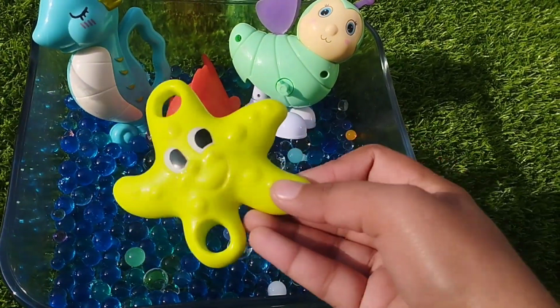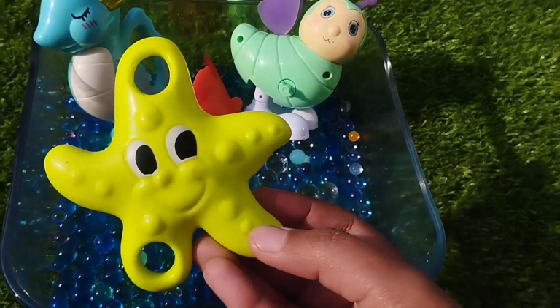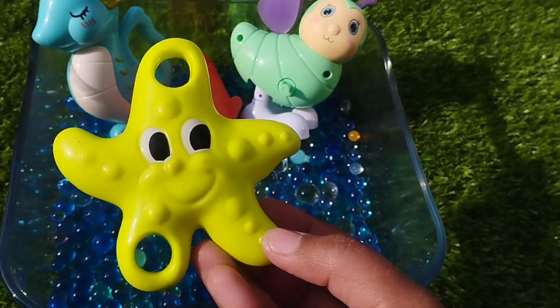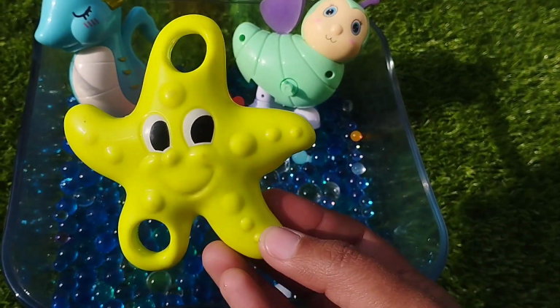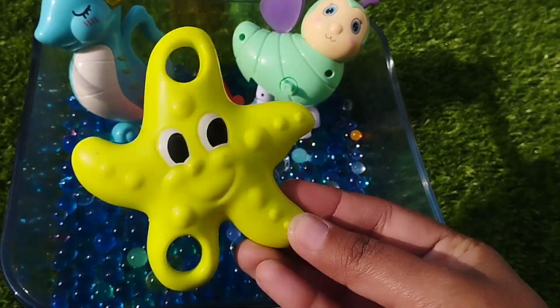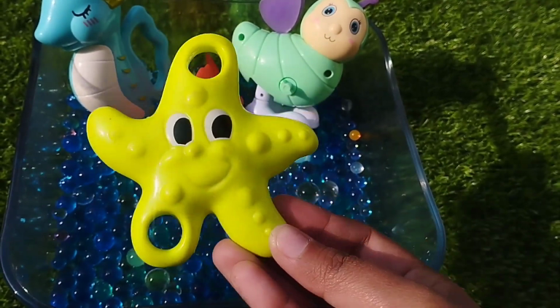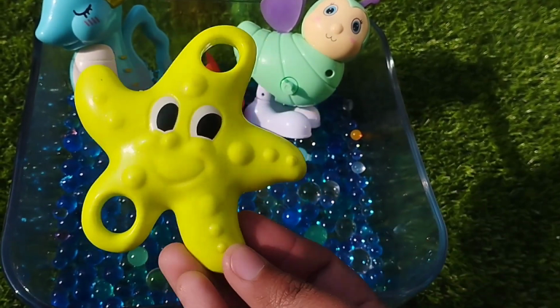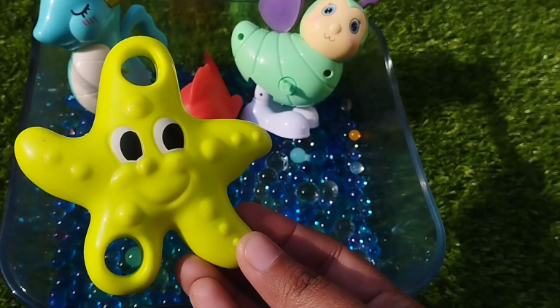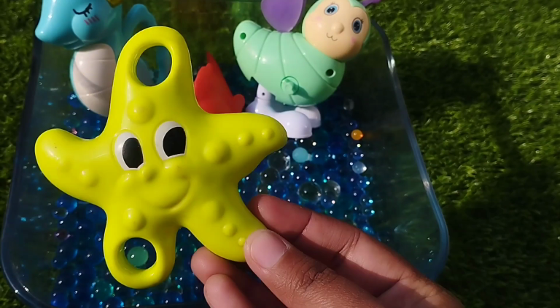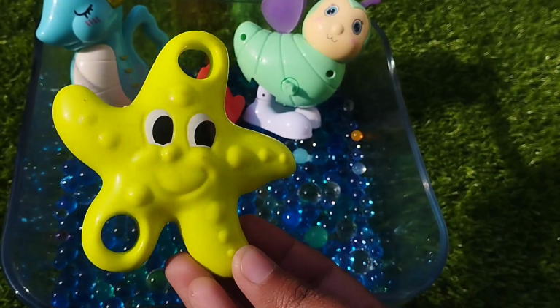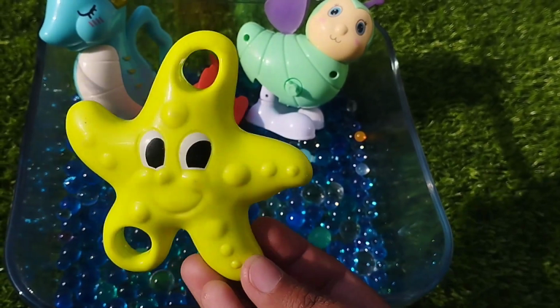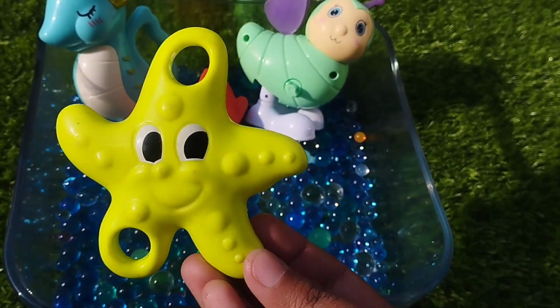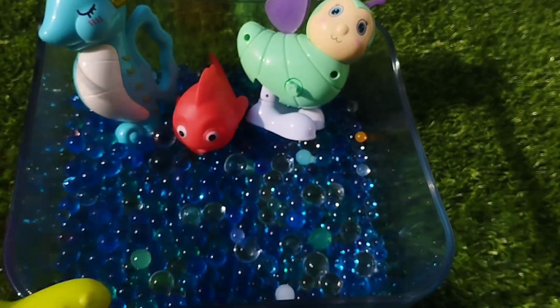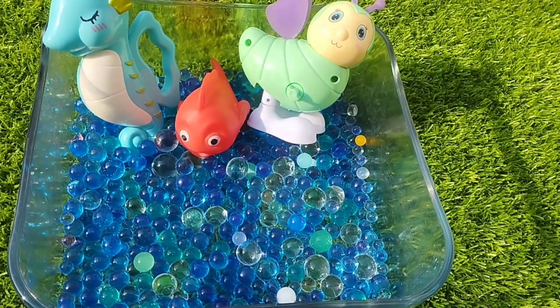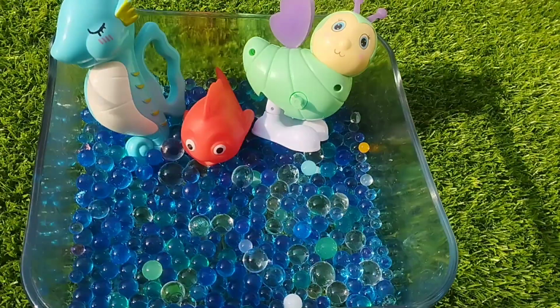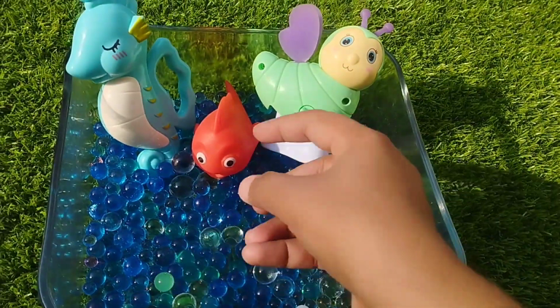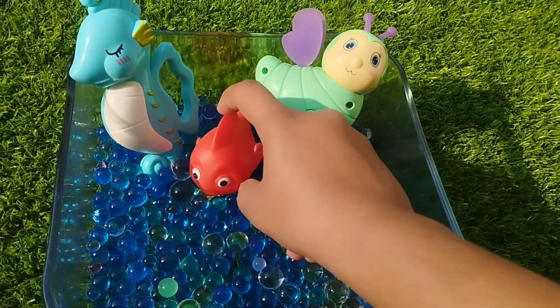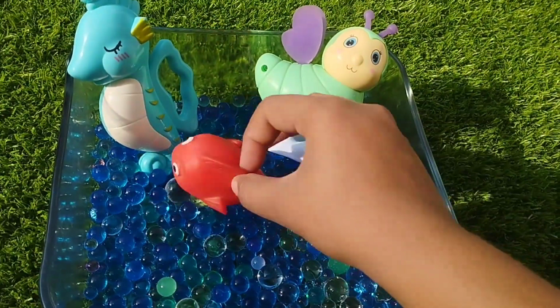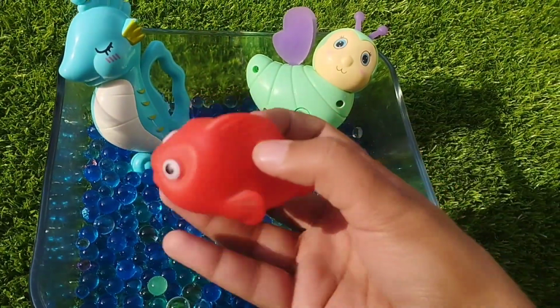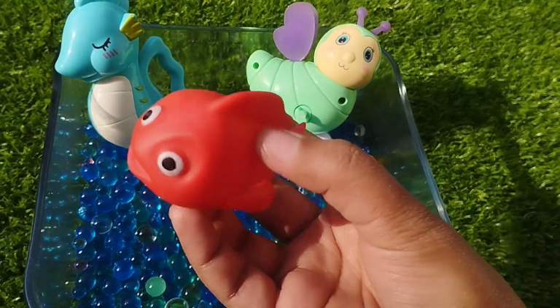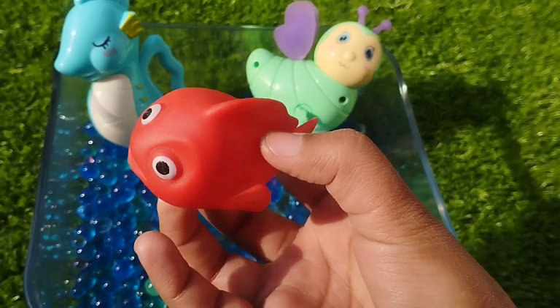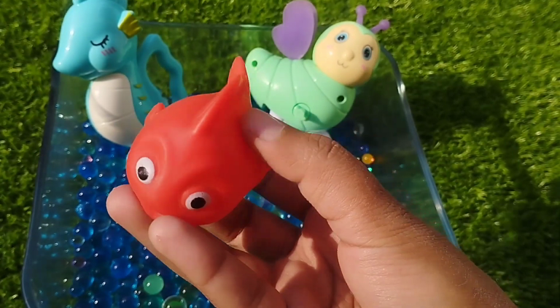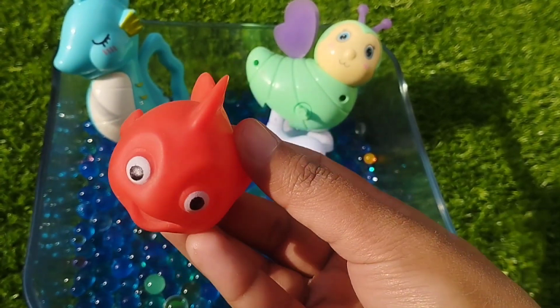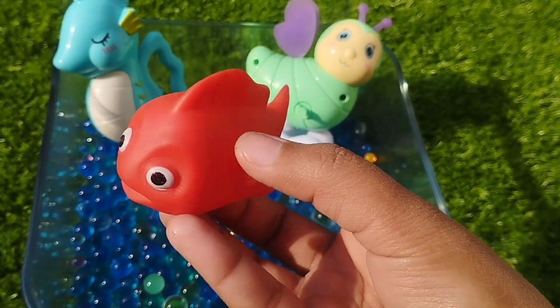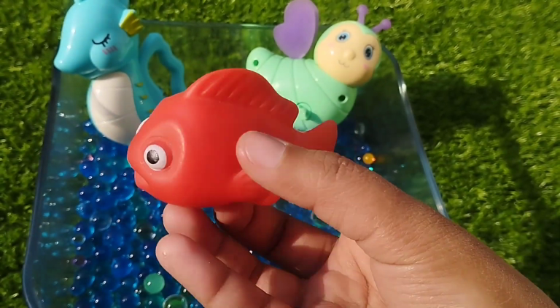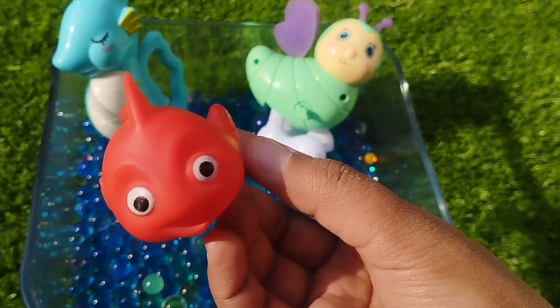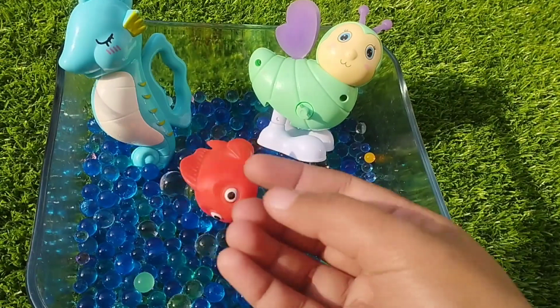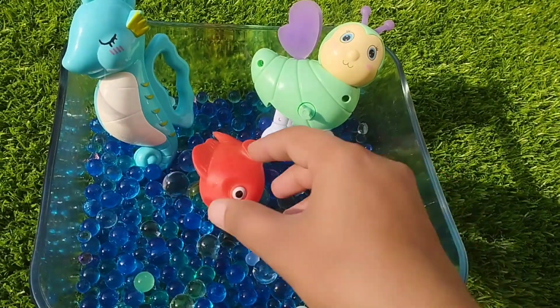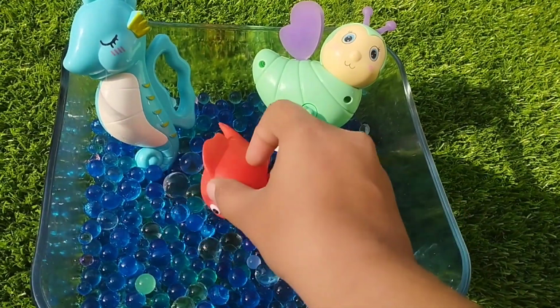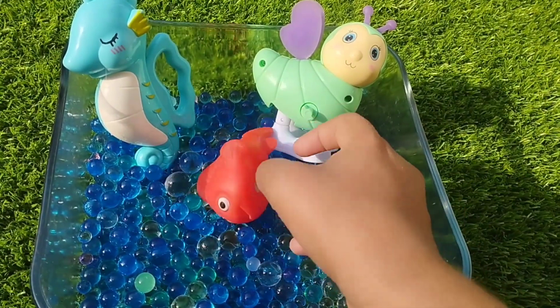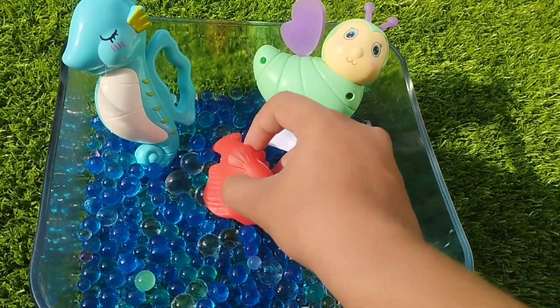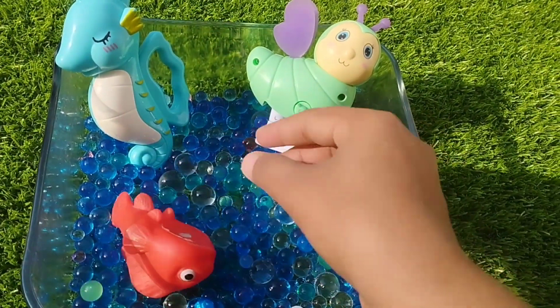A starfish. This is a starfish. A little redfish. This is a redfish.